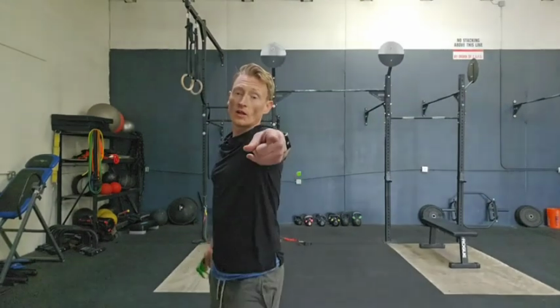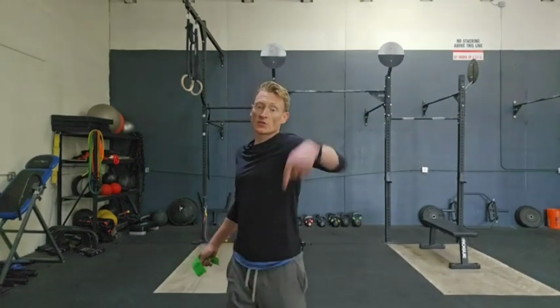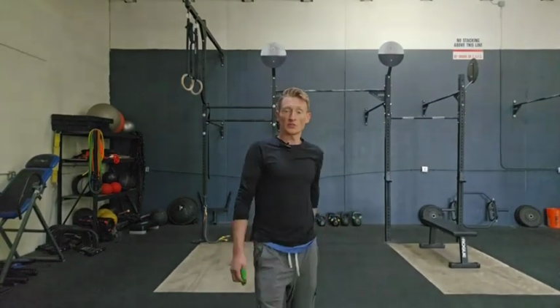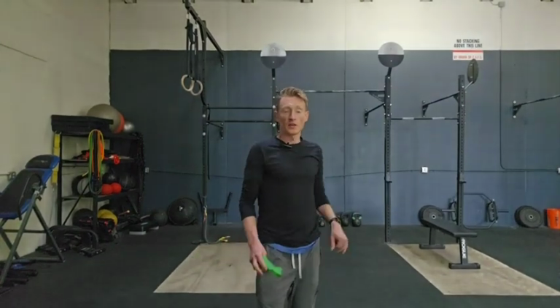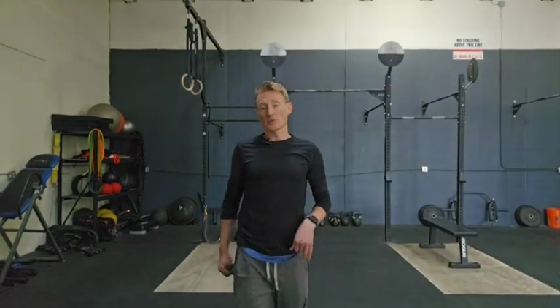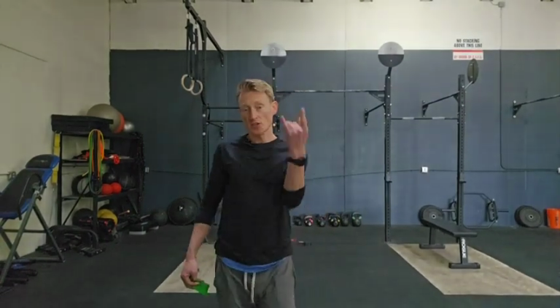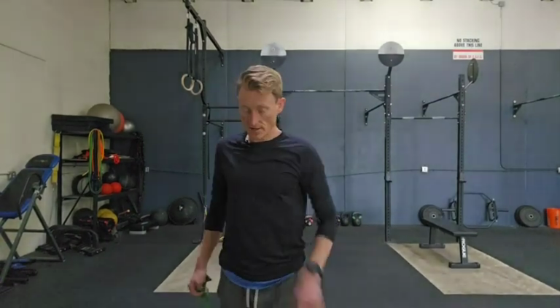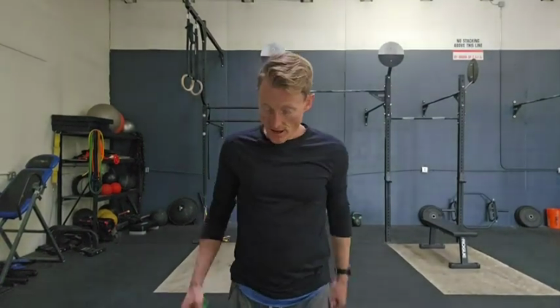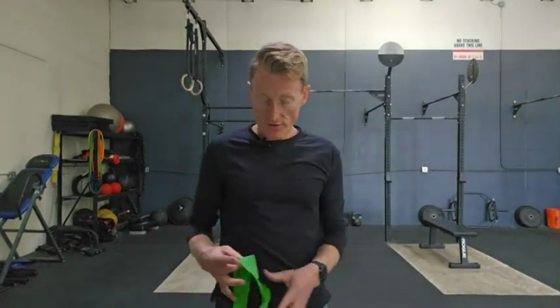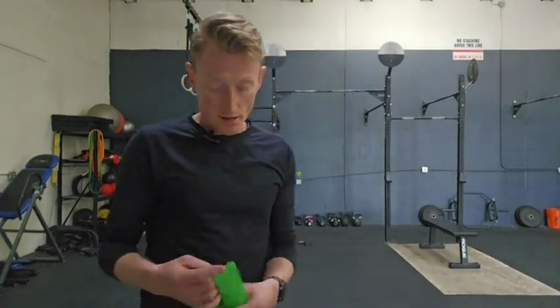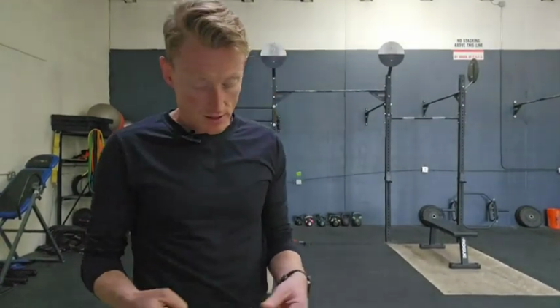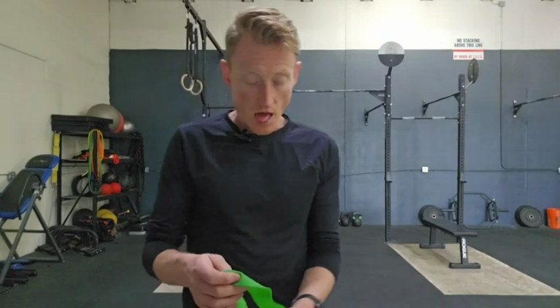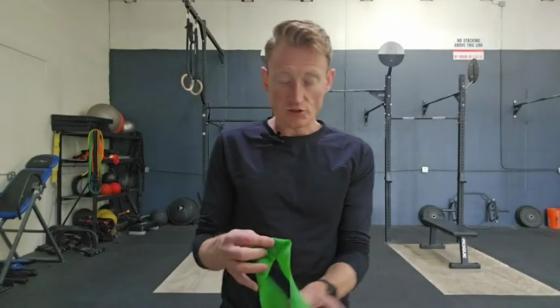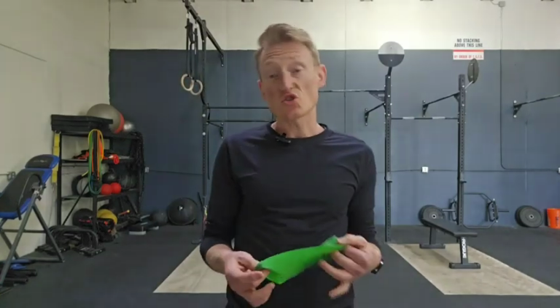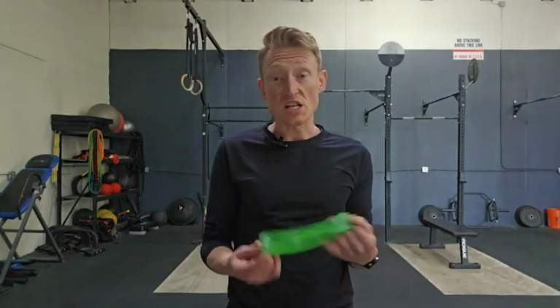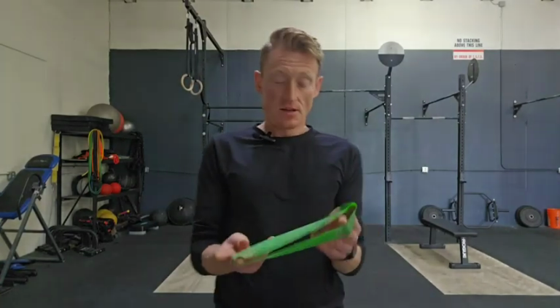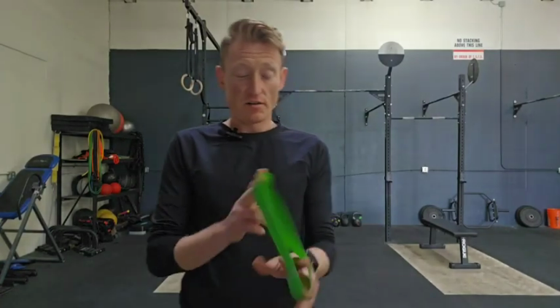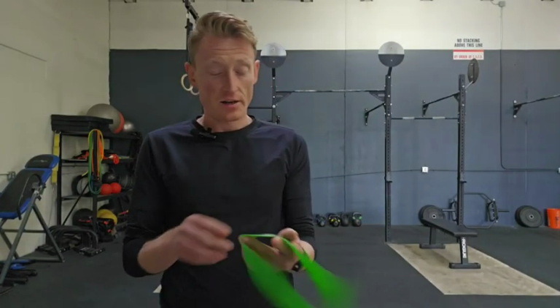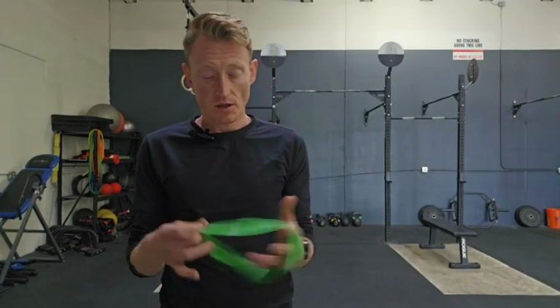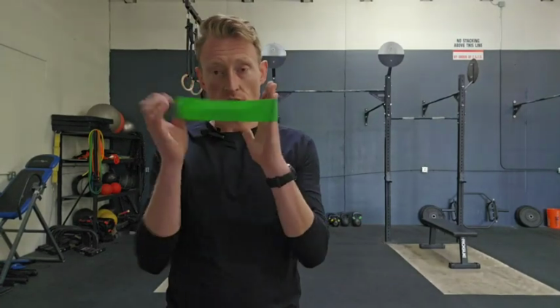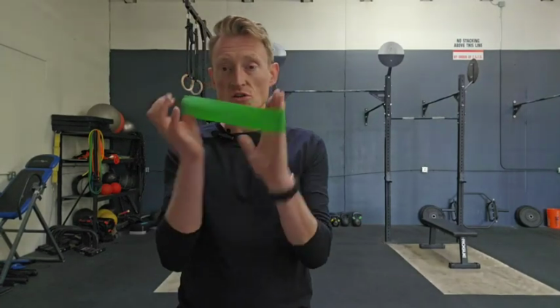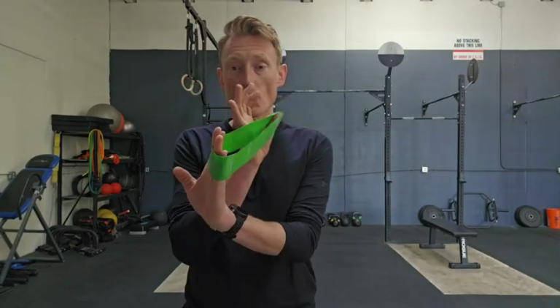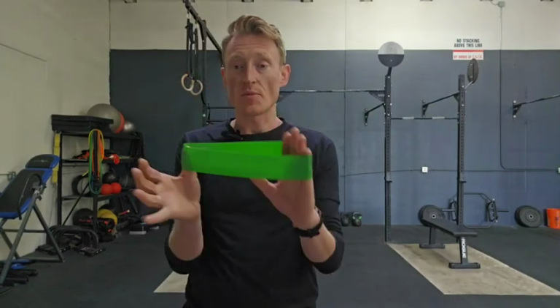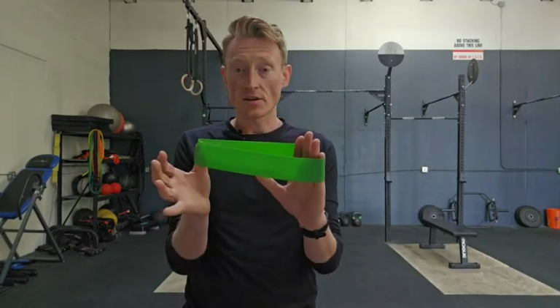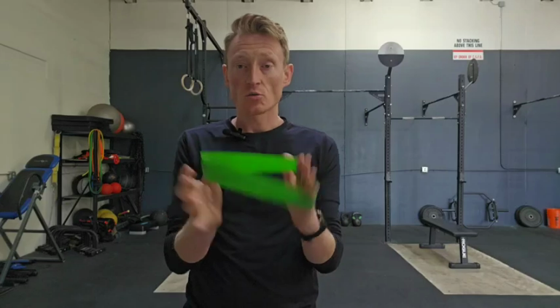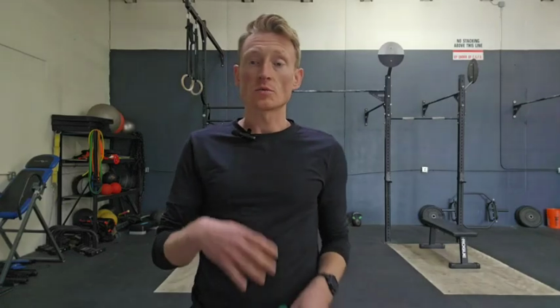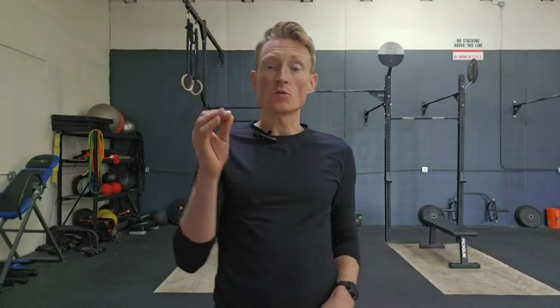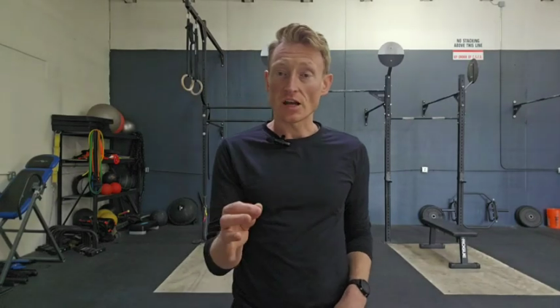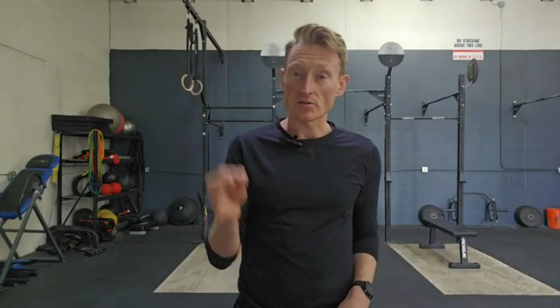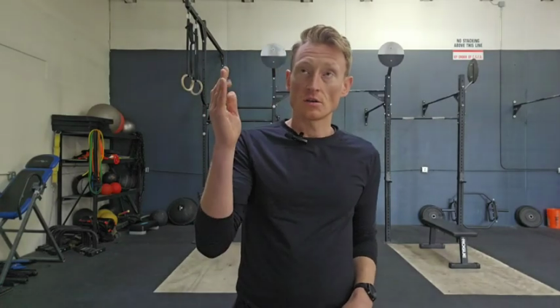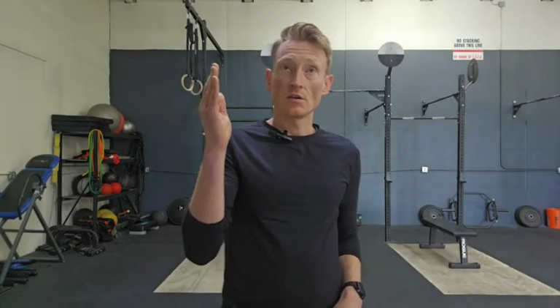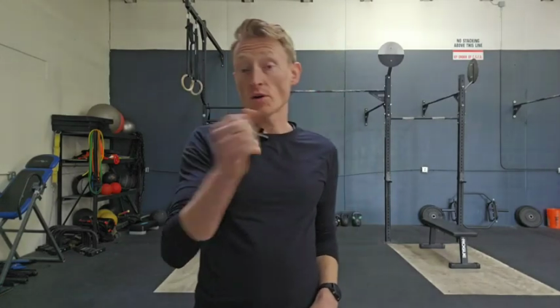Hello, friends. Jeff Wilson here. I hope your day is splendid. I just have a quick little demonstration of how to use a normal ankle band to work on some of the weakest areas for runners.